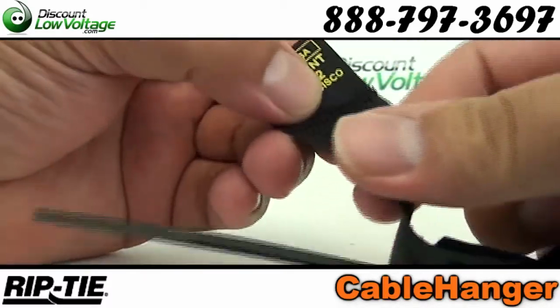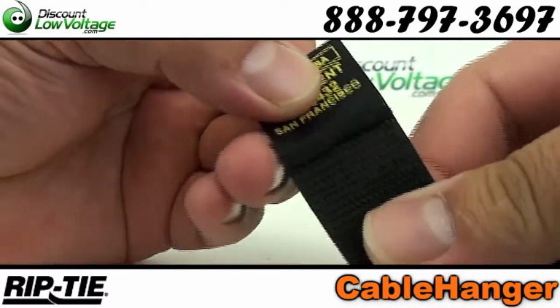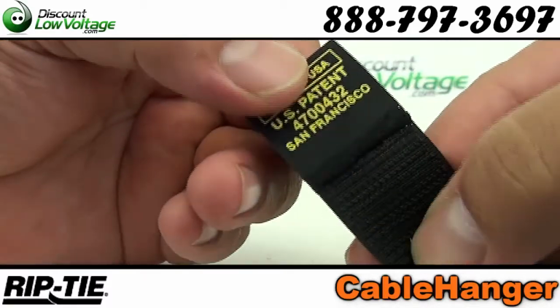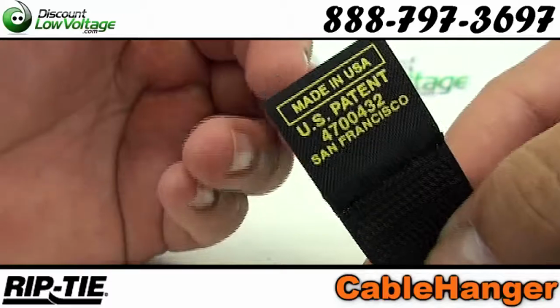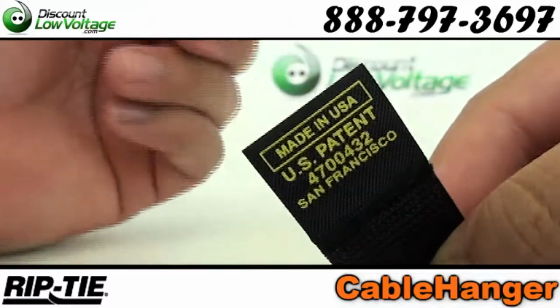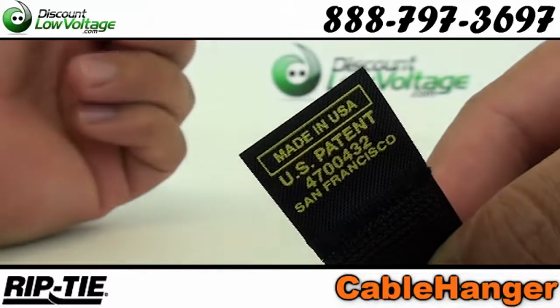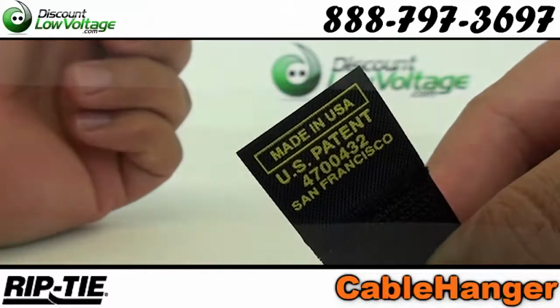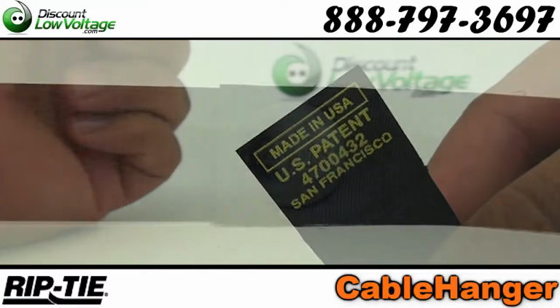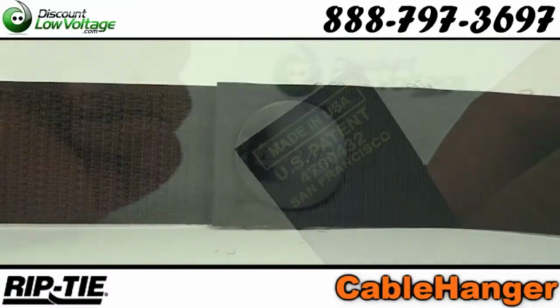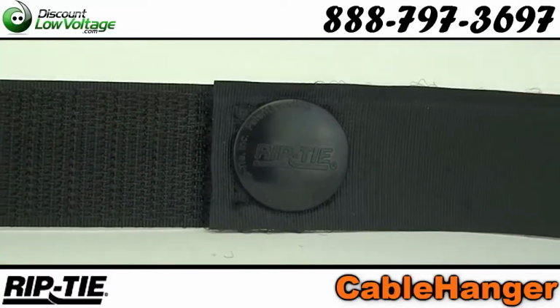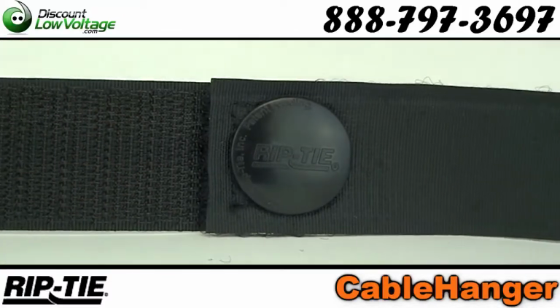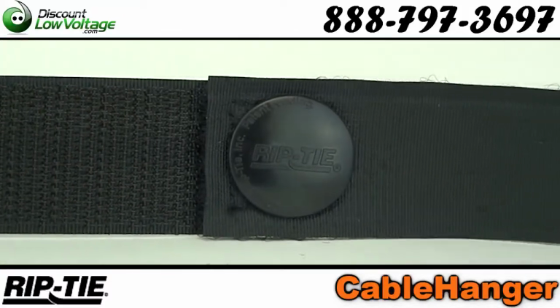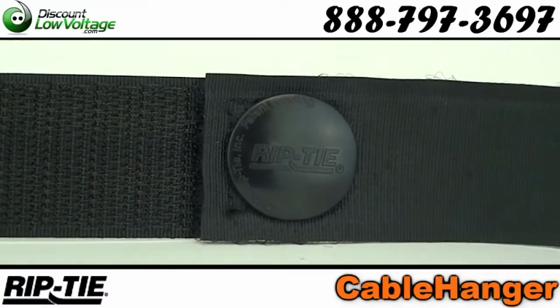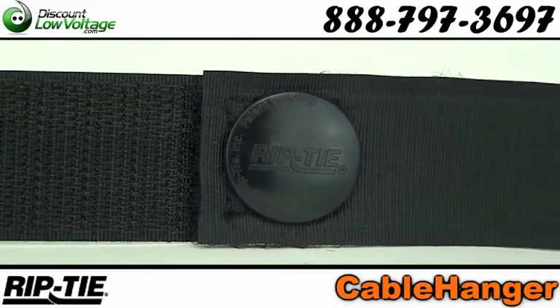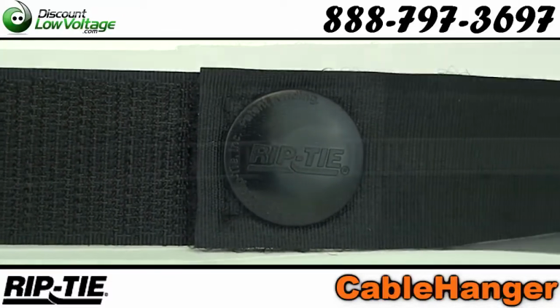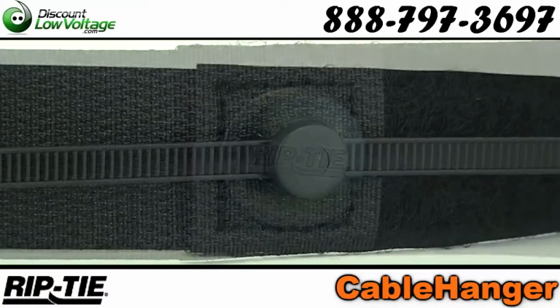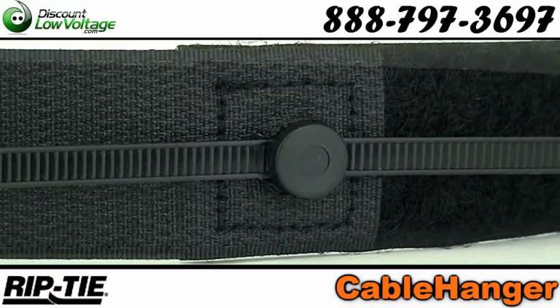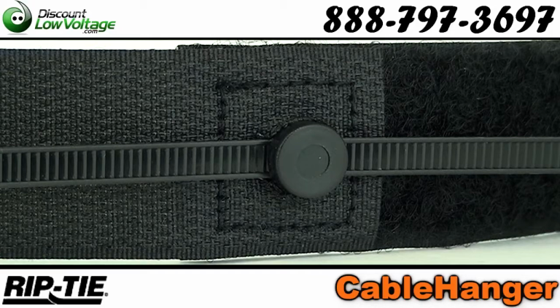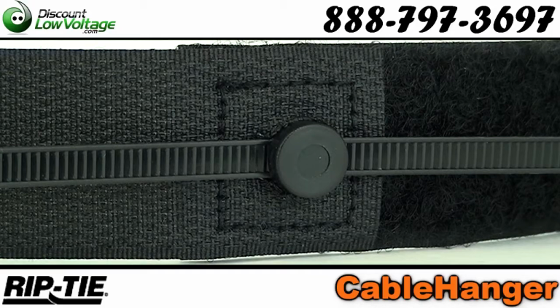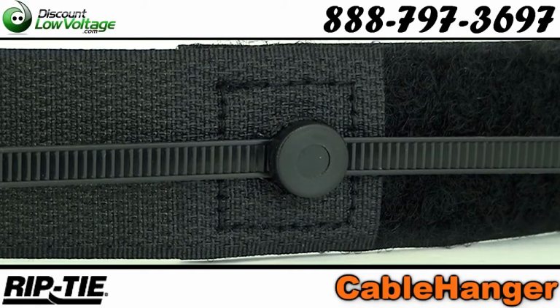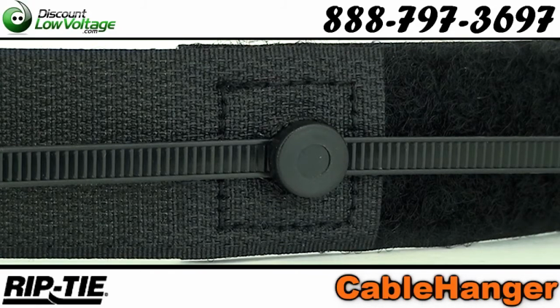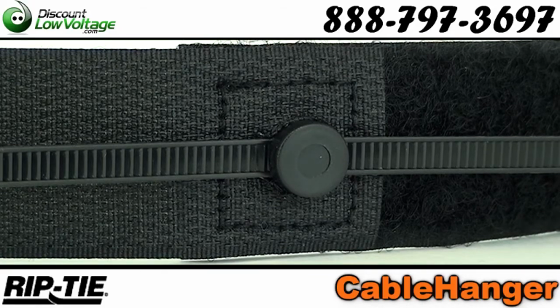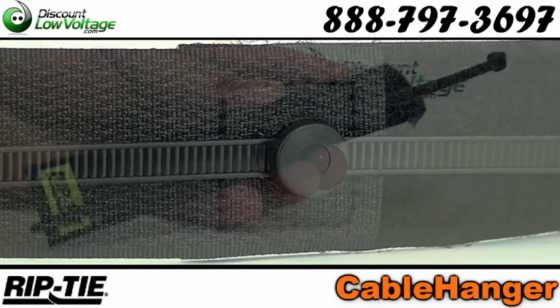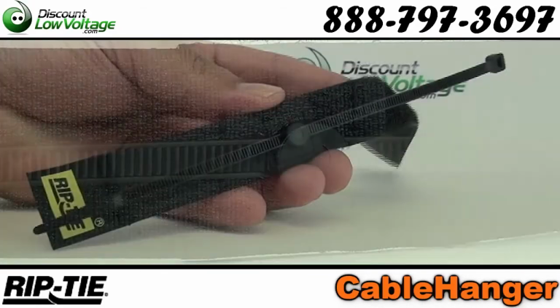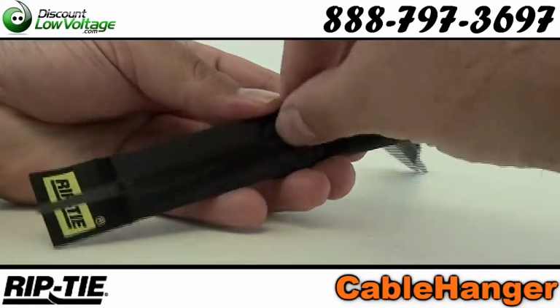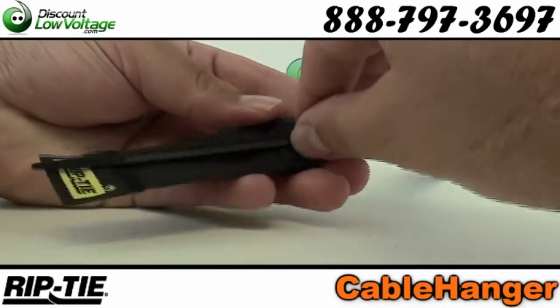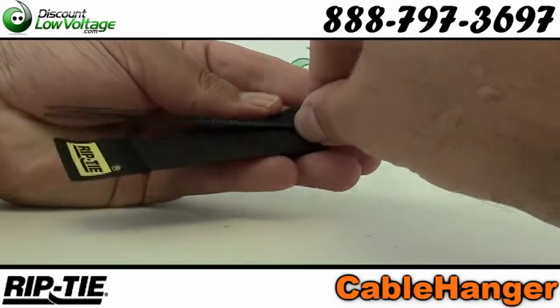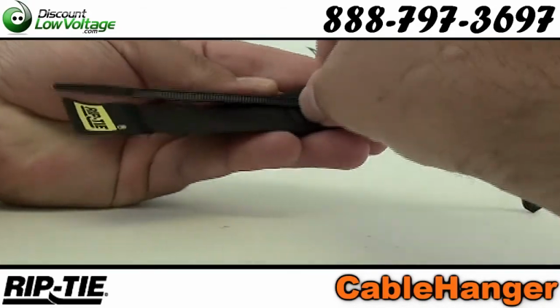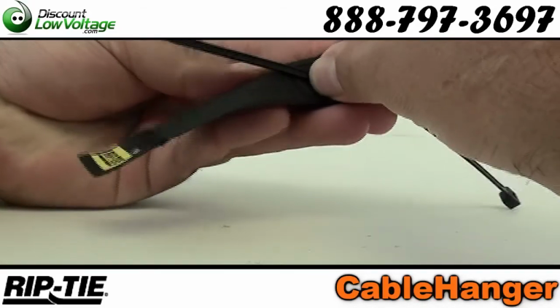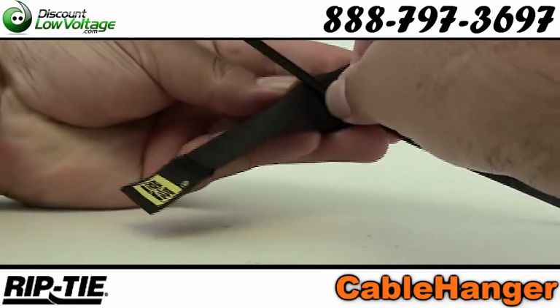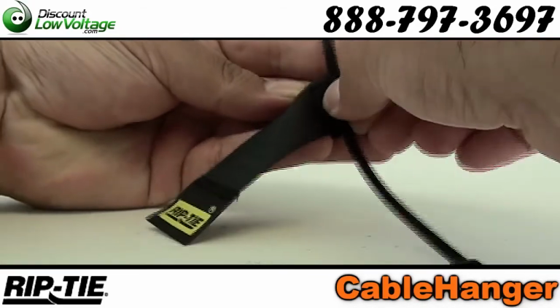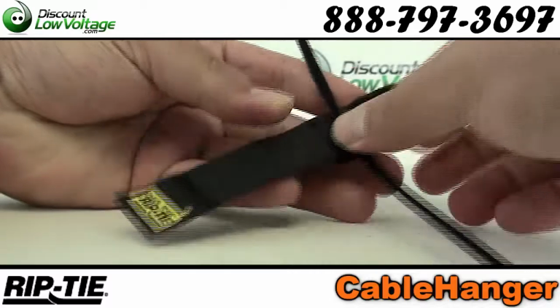10,000 release cycles. Attach this permanently to a vertical post and then wrap around the cable bundle. Includes a 7-inch, 50-pound rated nylon tie.